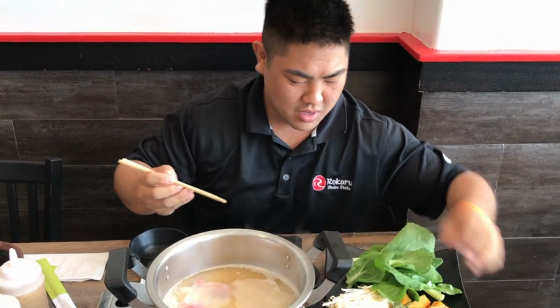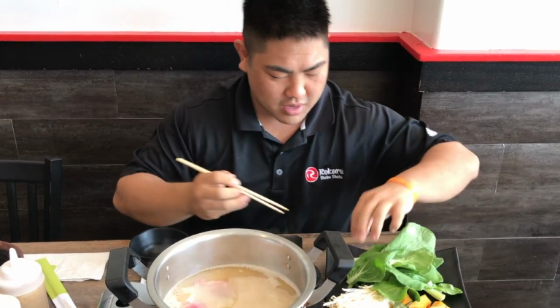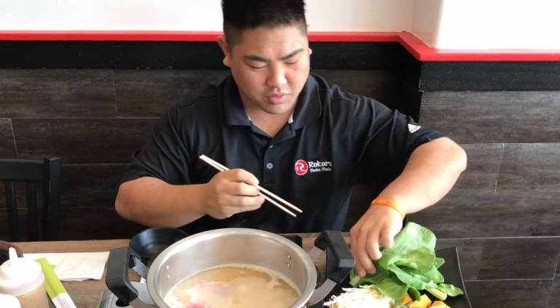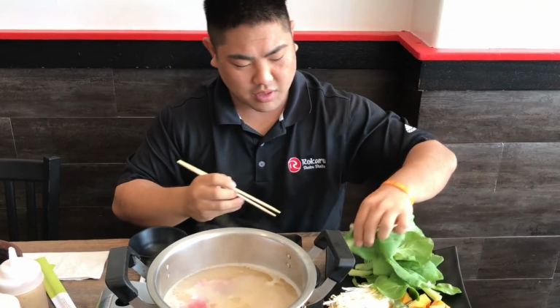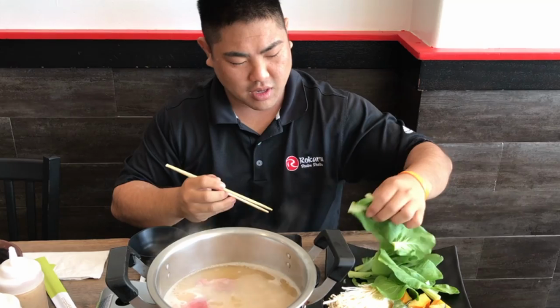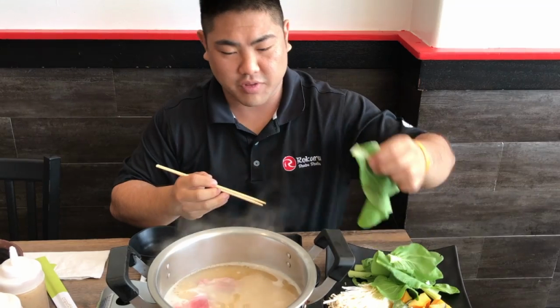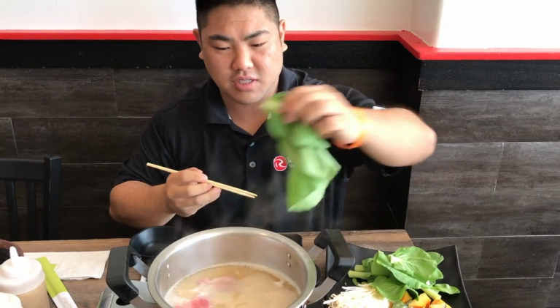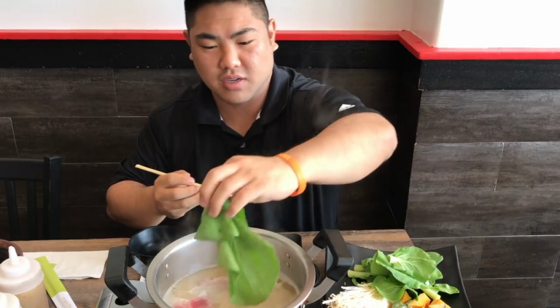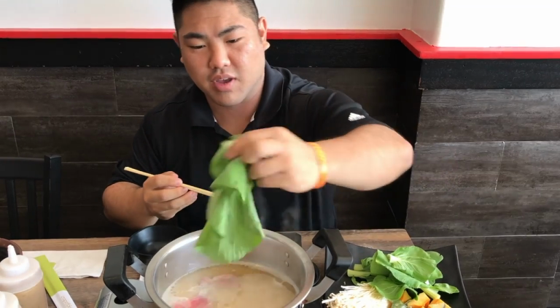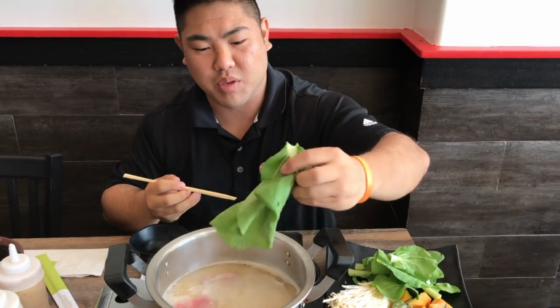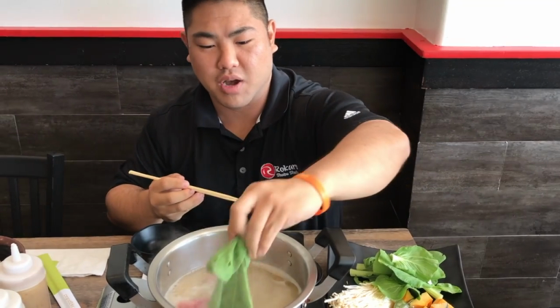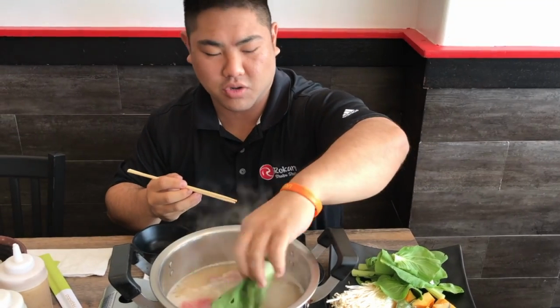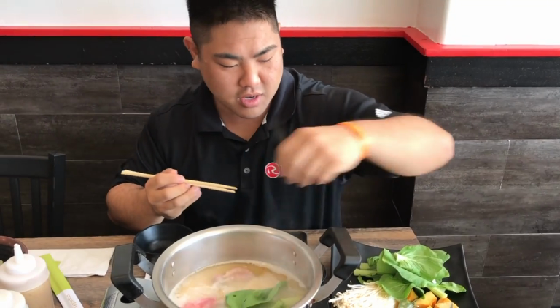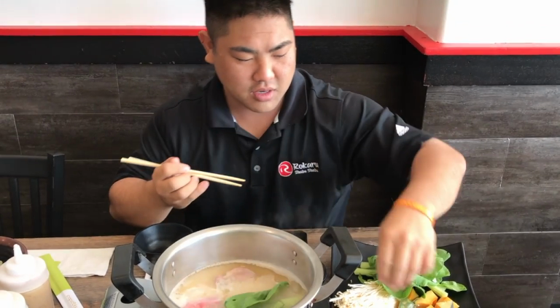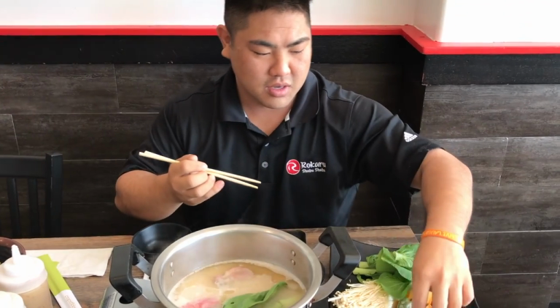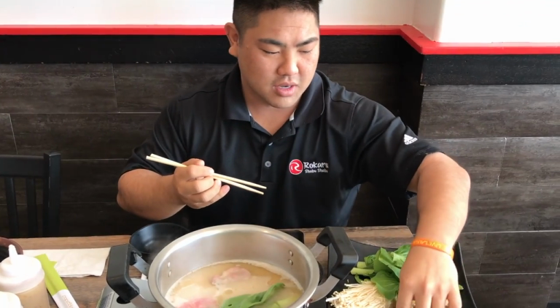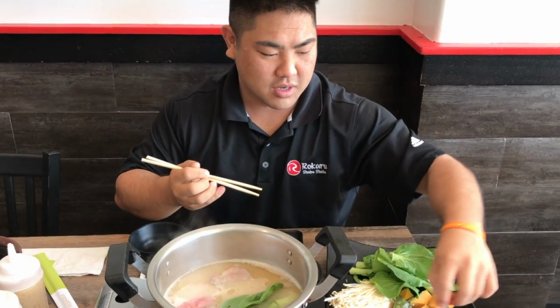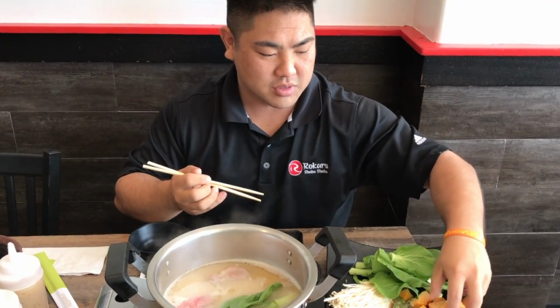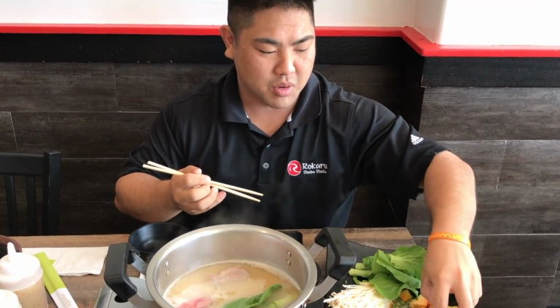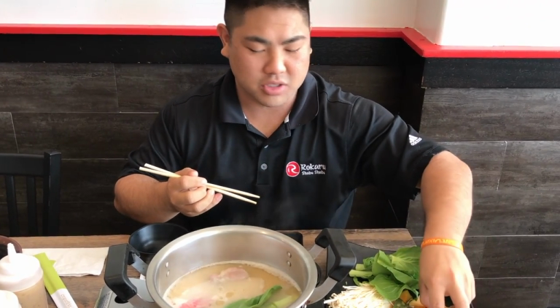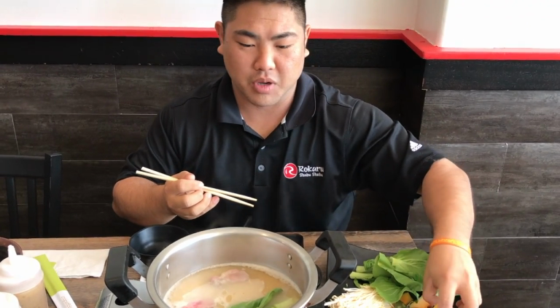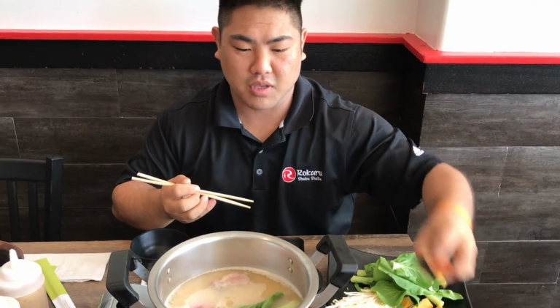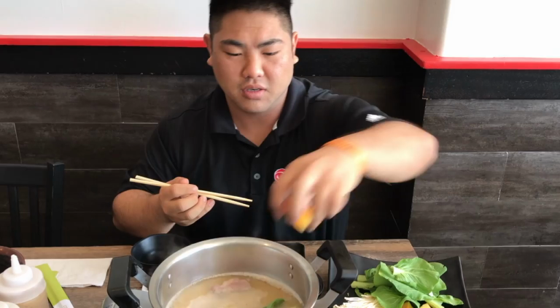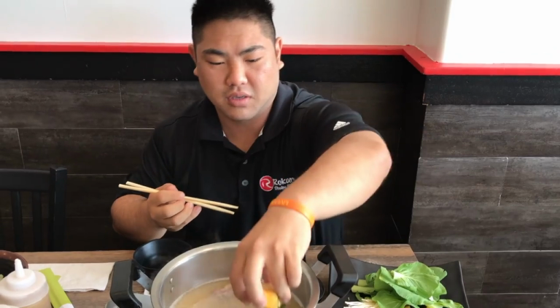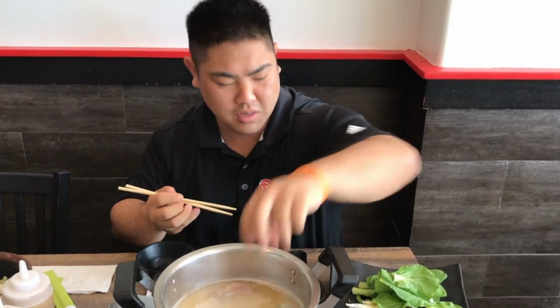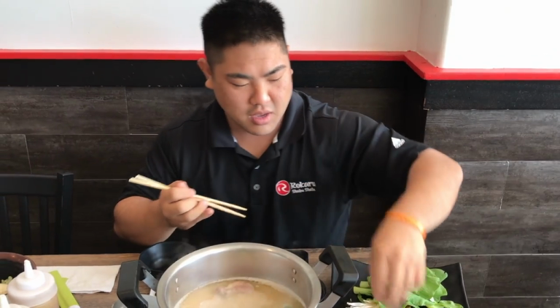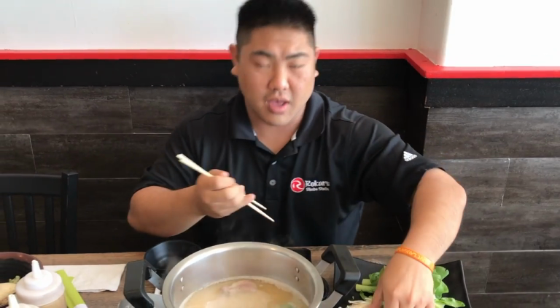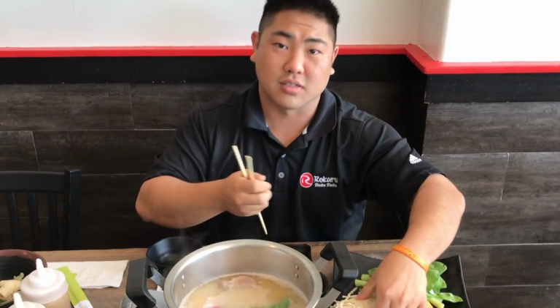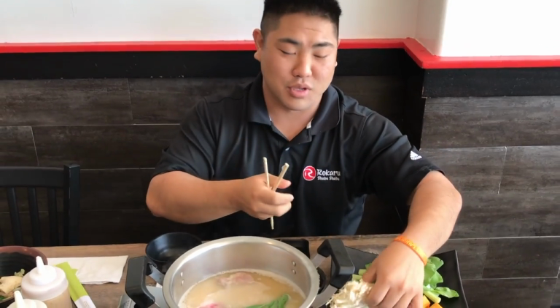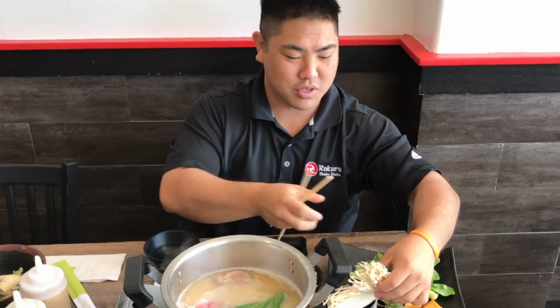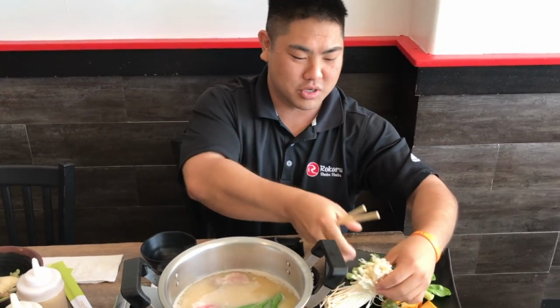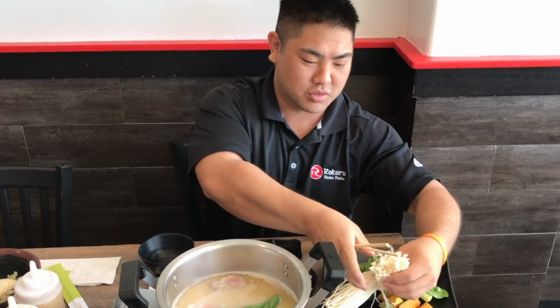And I'll throw in a couple veggies here. We have baby bok choy, some kabocha pumpkin, and some enoki mushrooms.